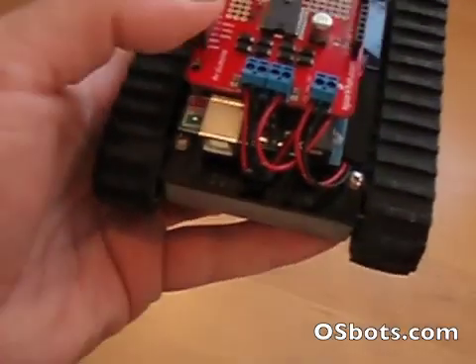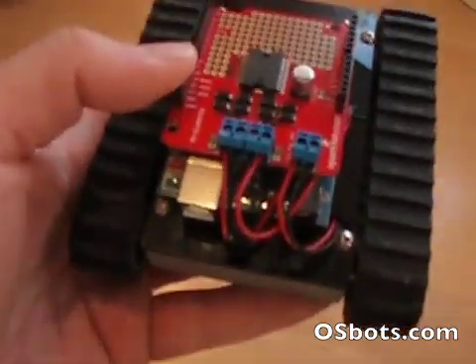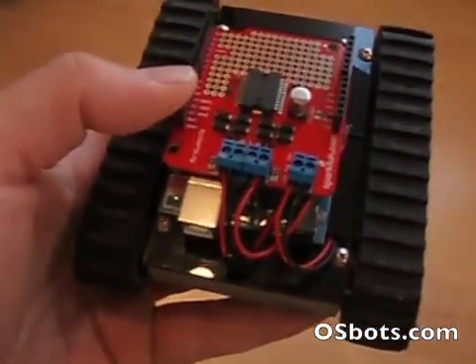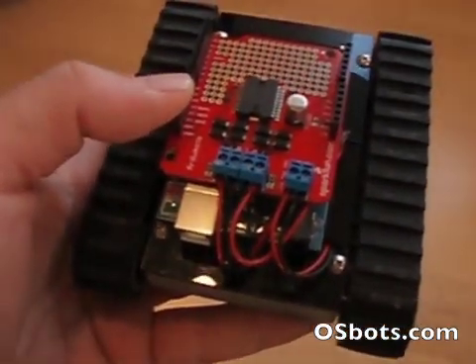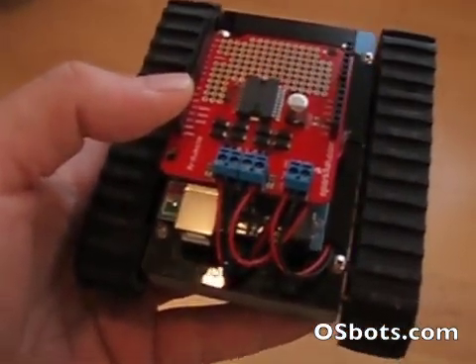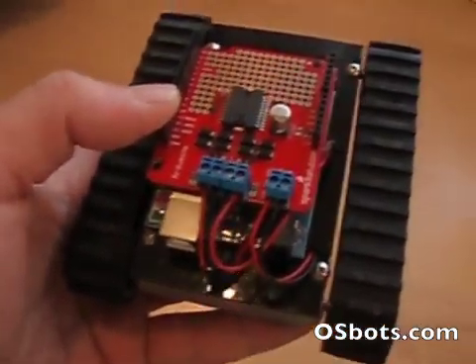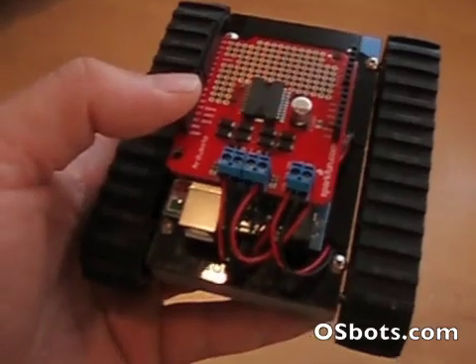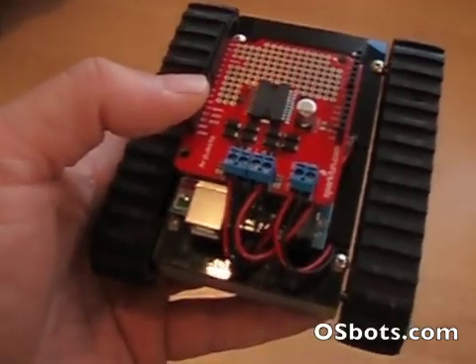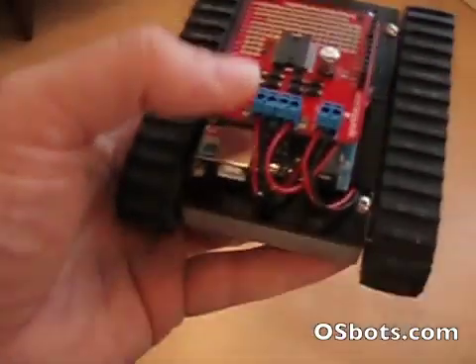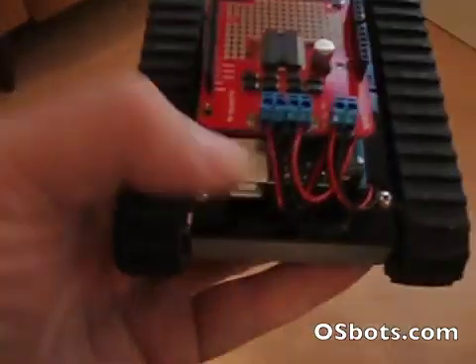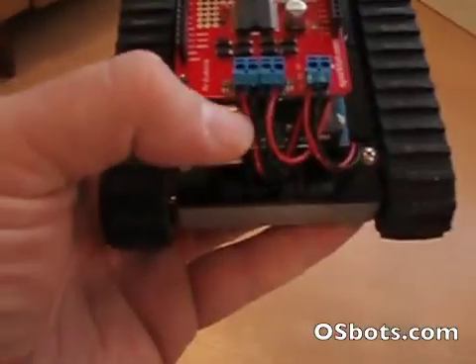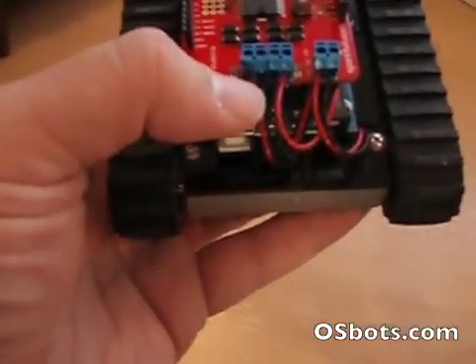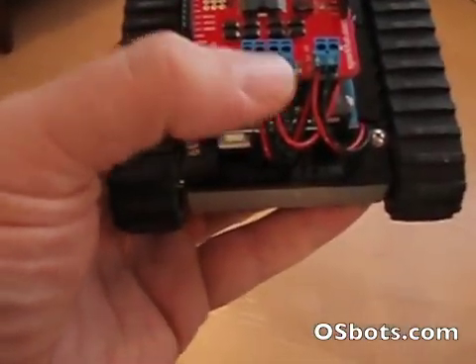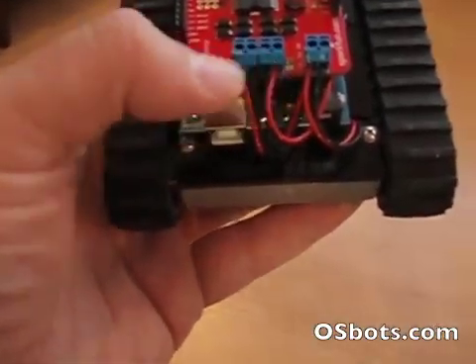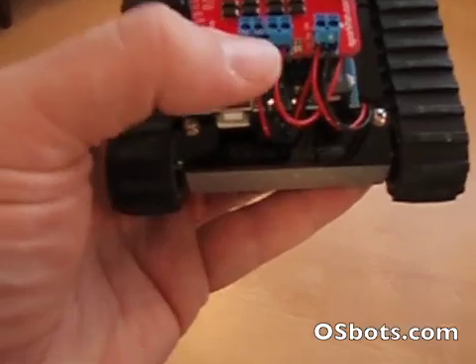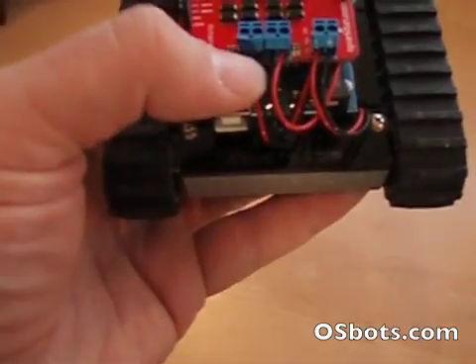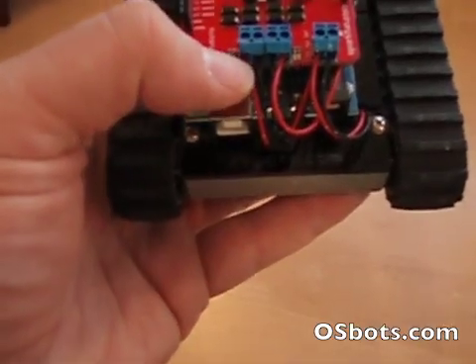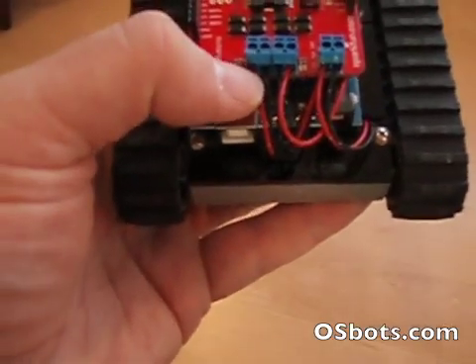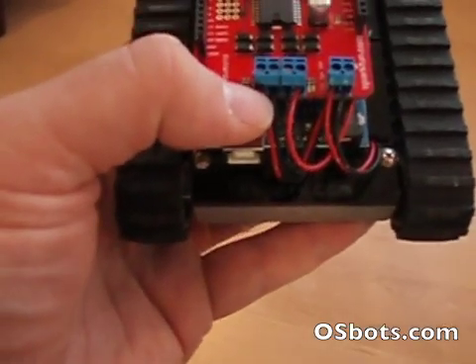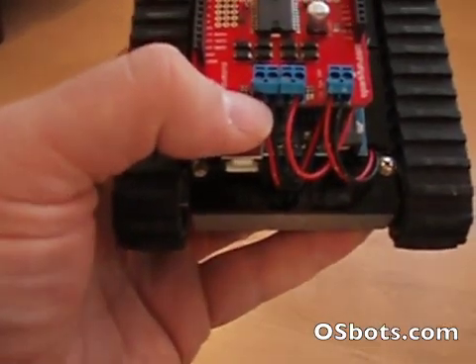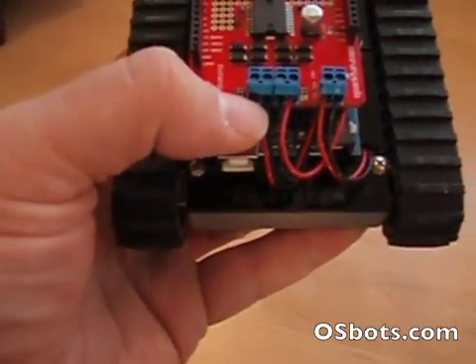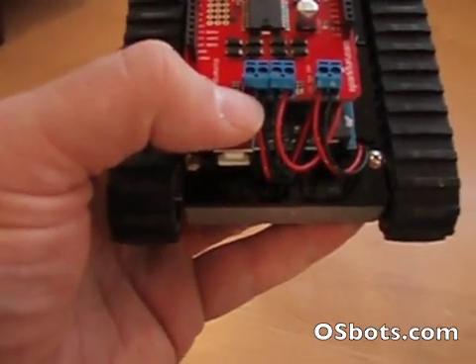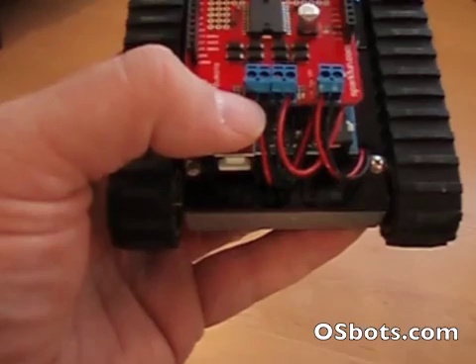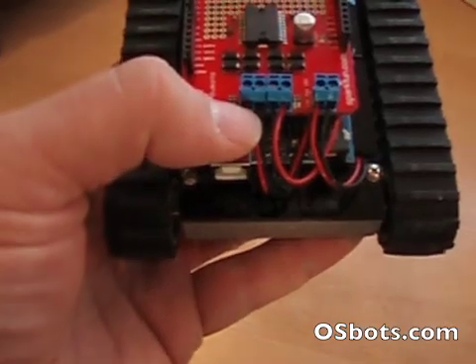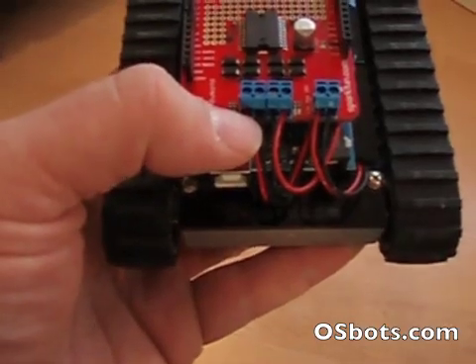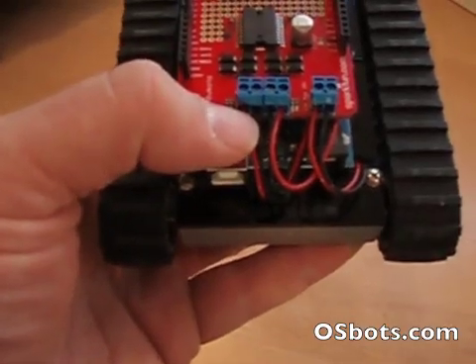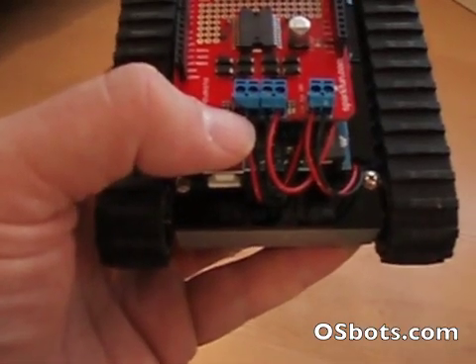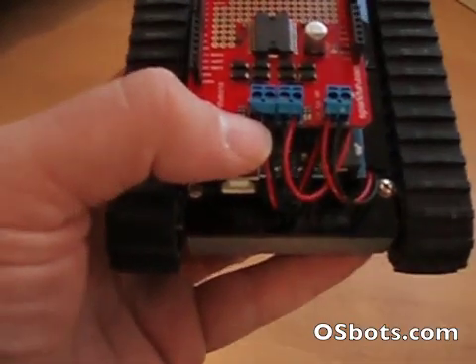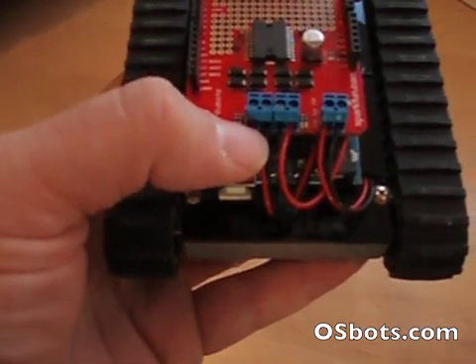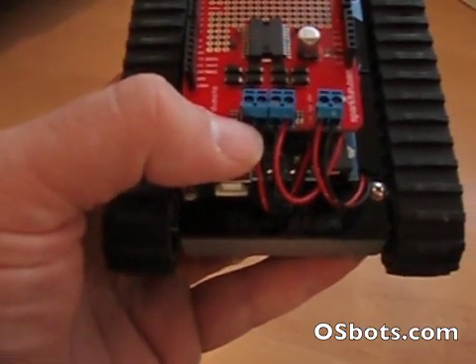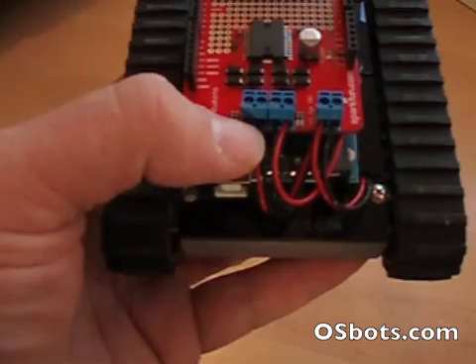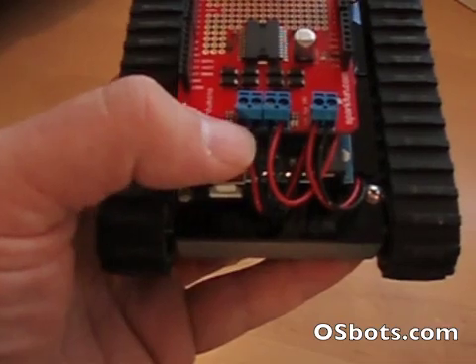This upper deck, the red one, is the motor shield. If you notice, there are two sets of wires — four wires right here. Each one of those is a screw-in terminal for one of the motor pairs on the left and one of the motor pairs on the right.